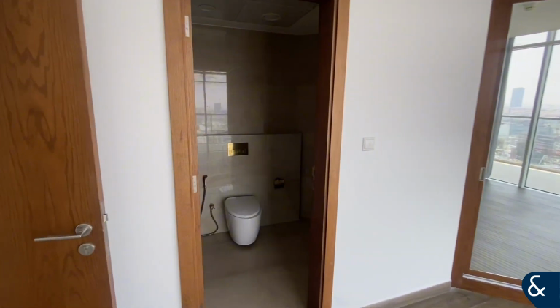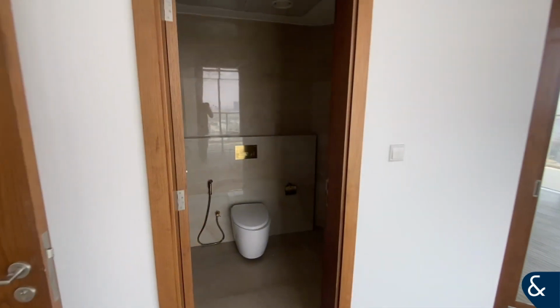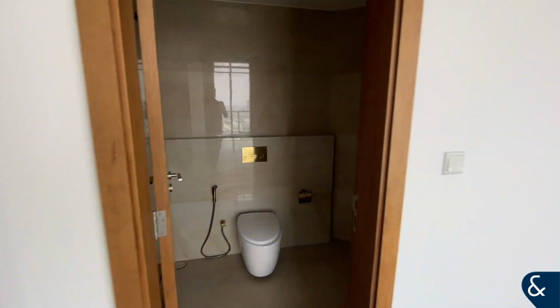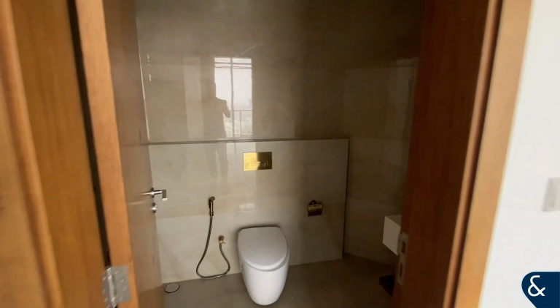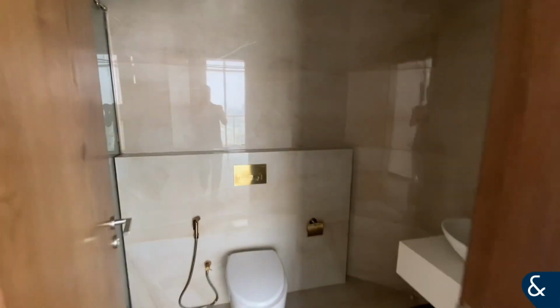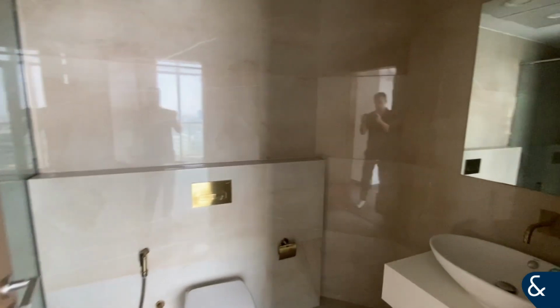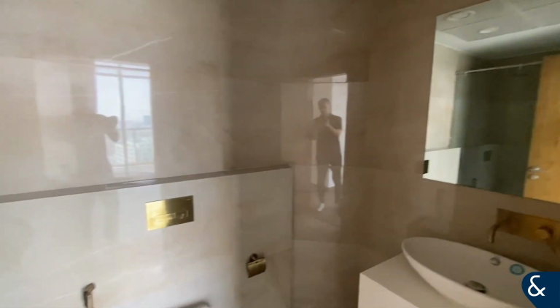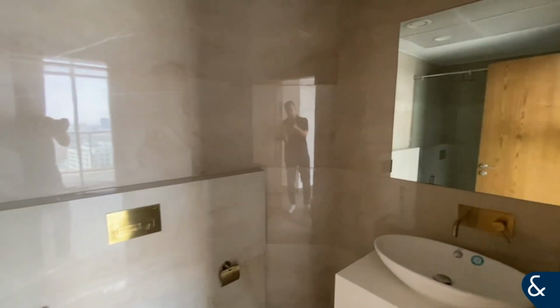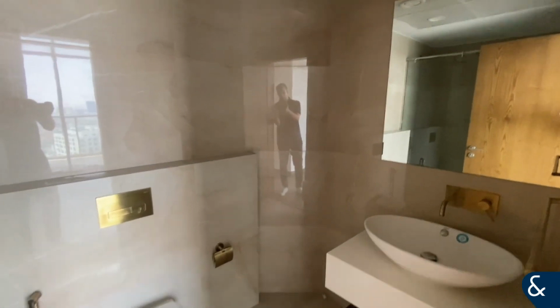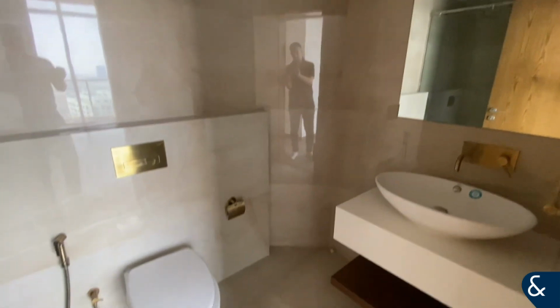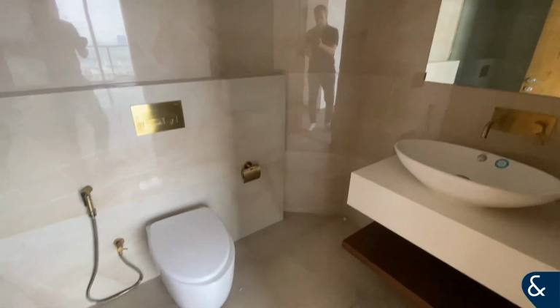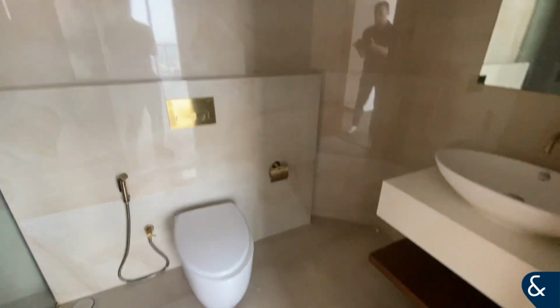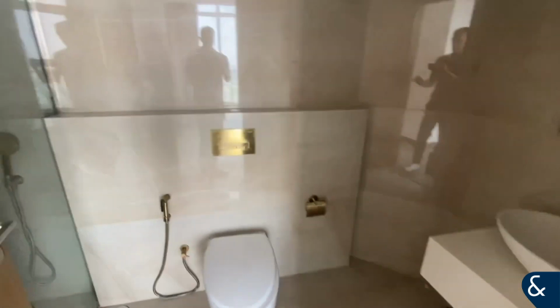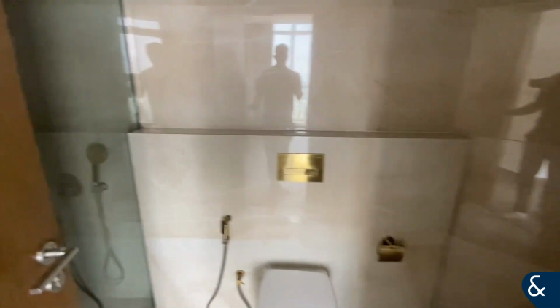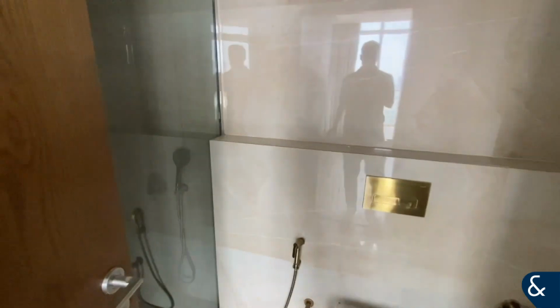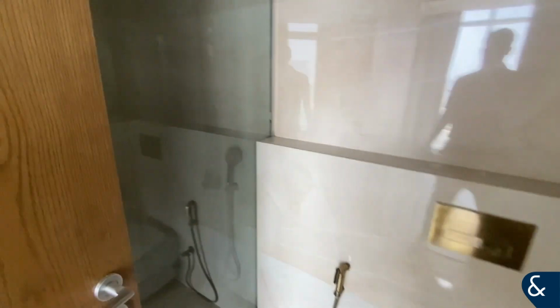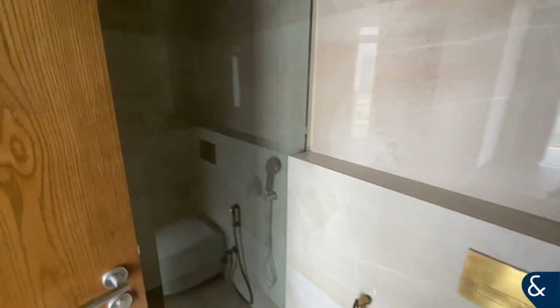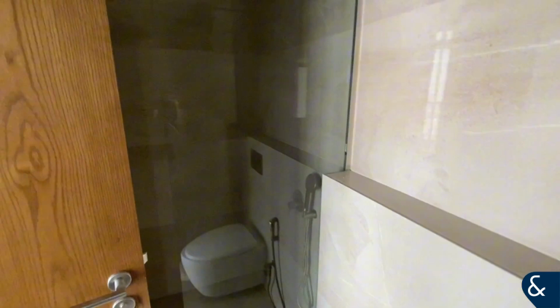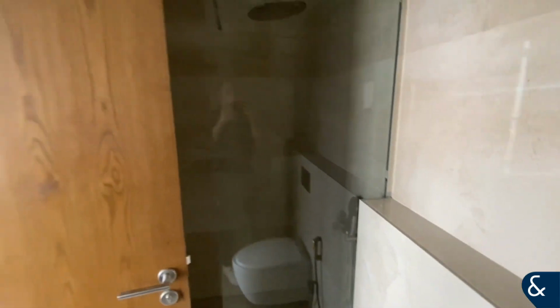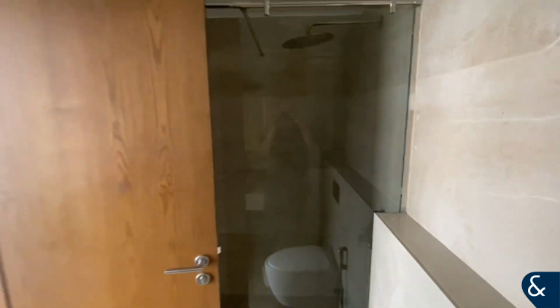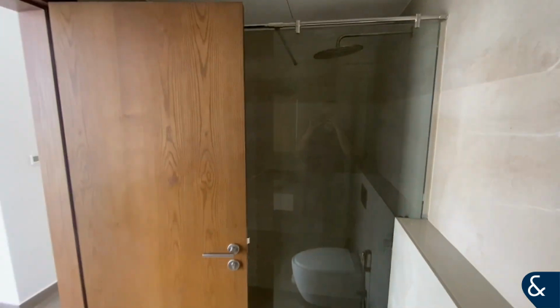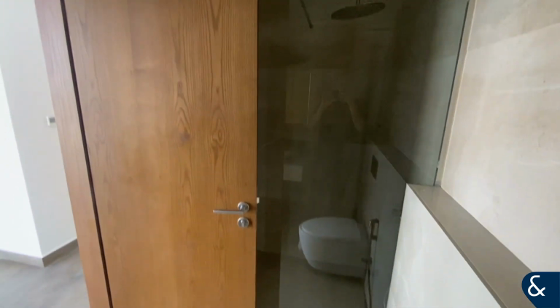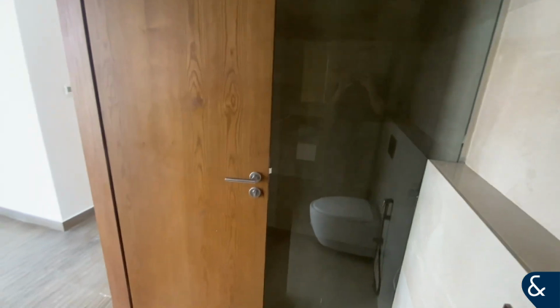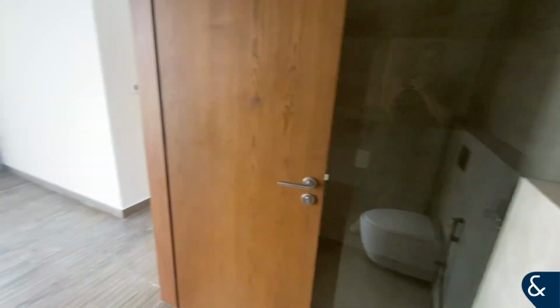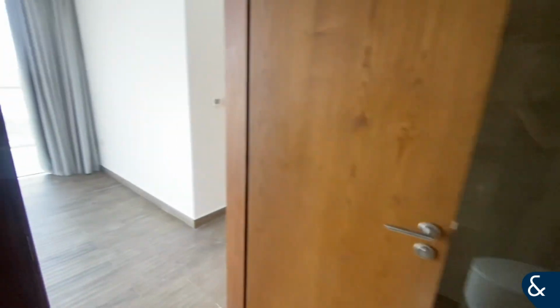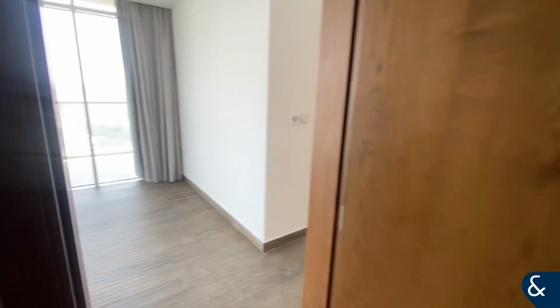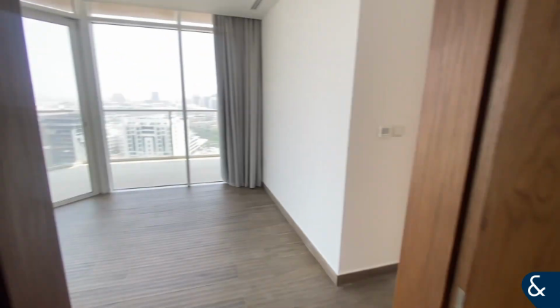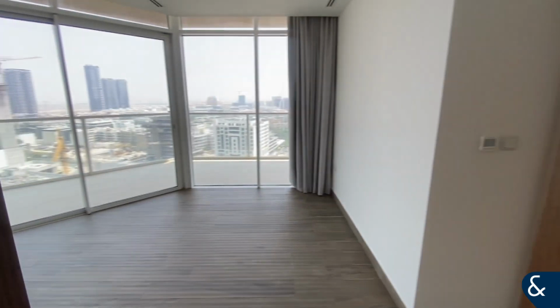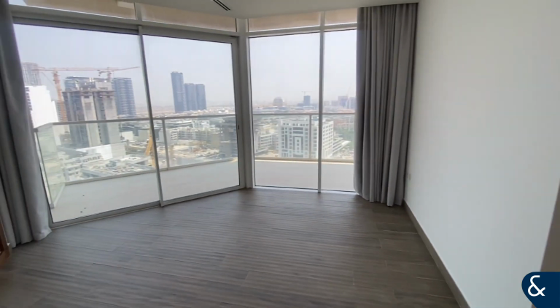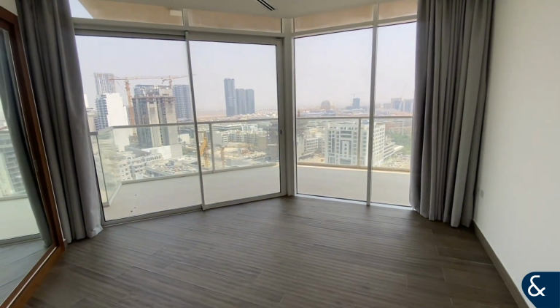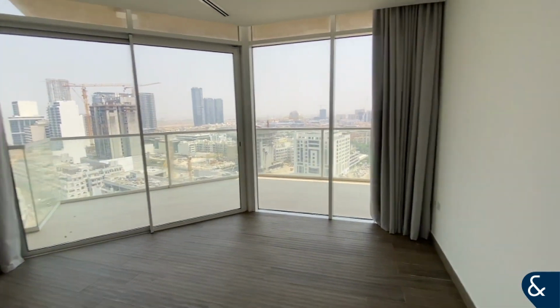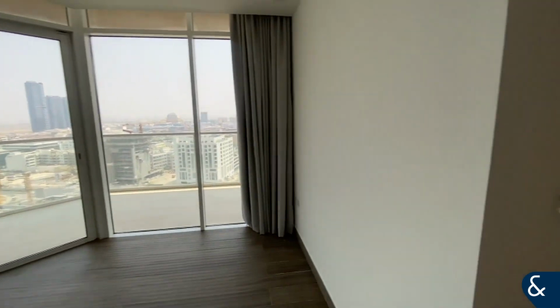There's a nice big bedroom and a large ensuite with the shower. This tower is renowned for its good quality, so it's very popular.